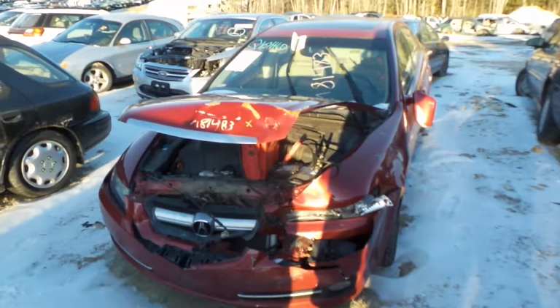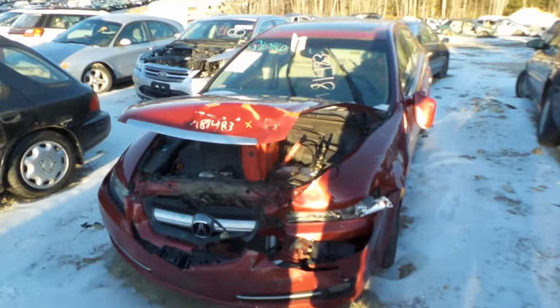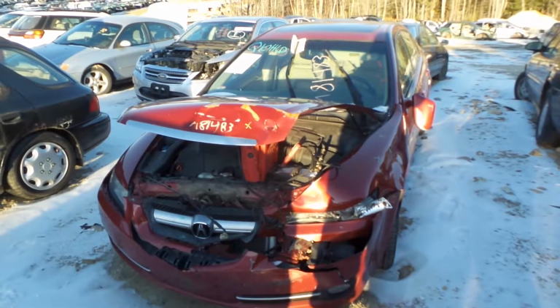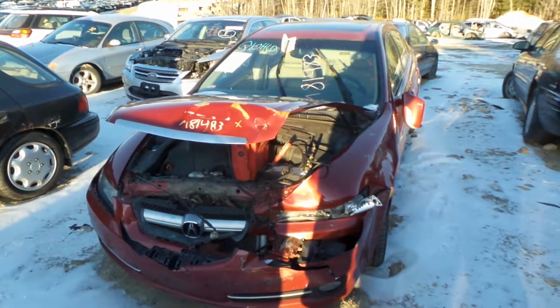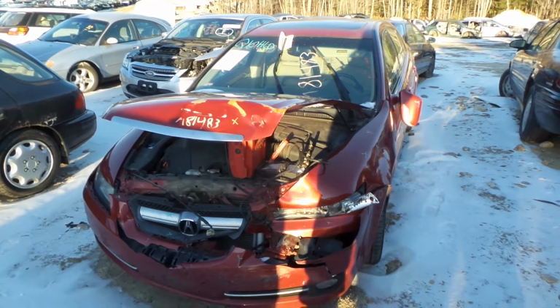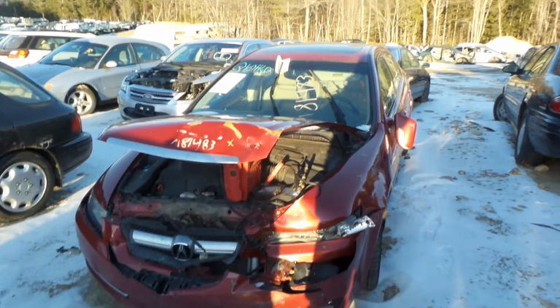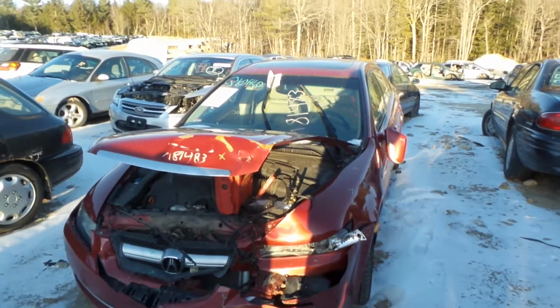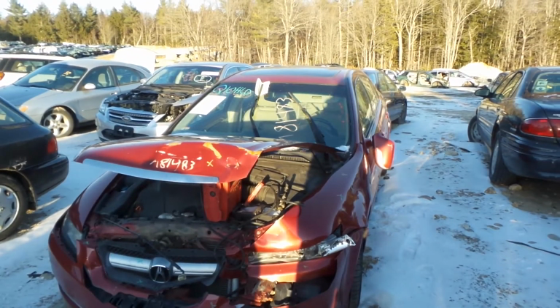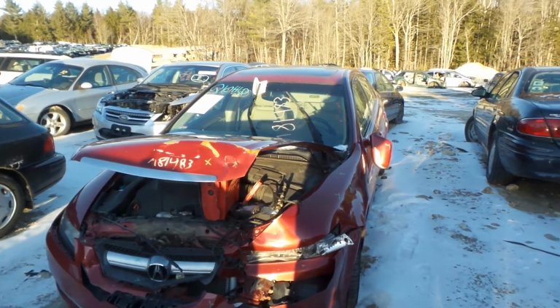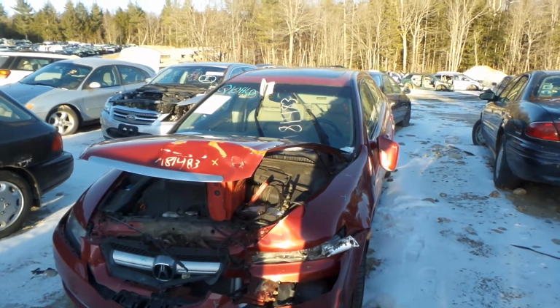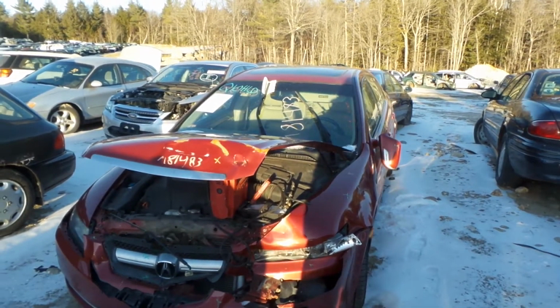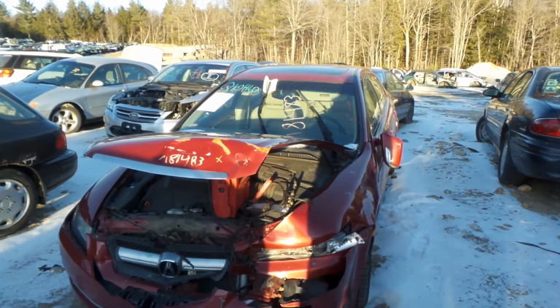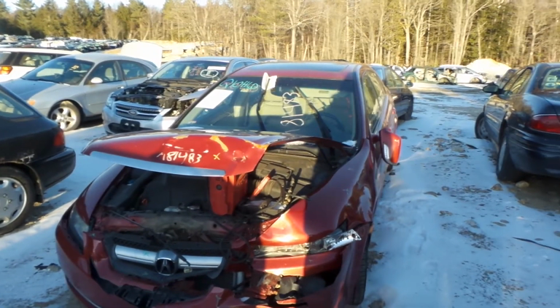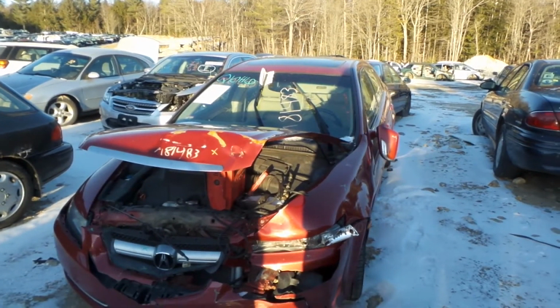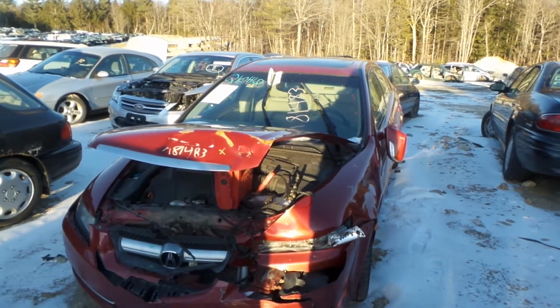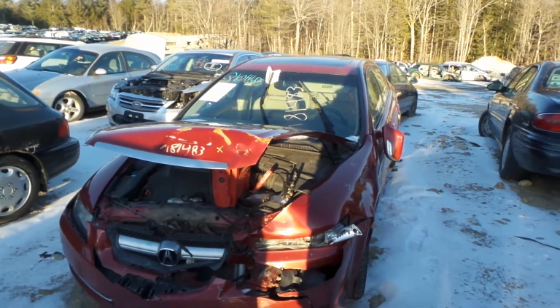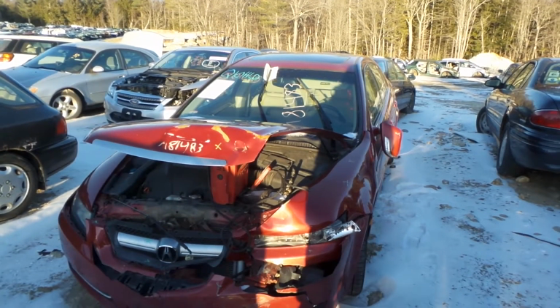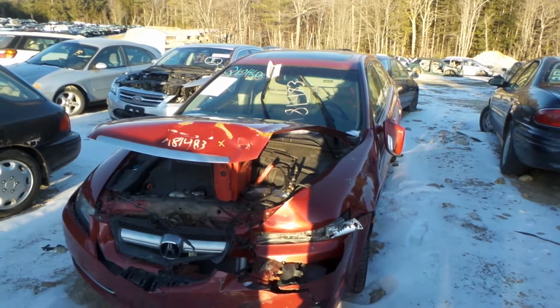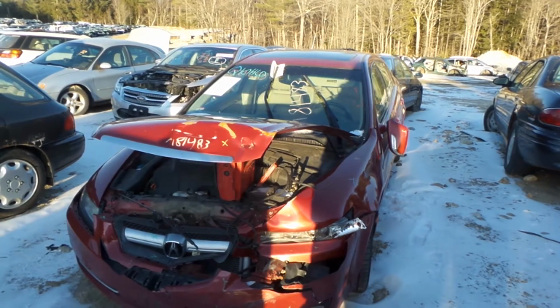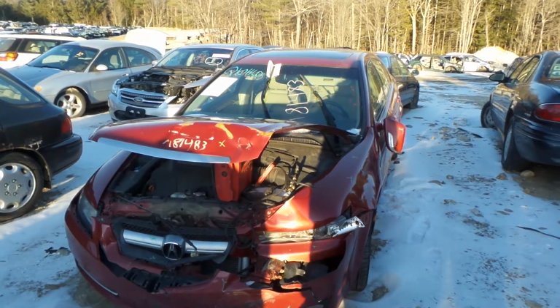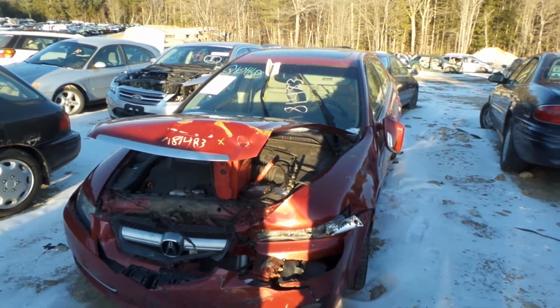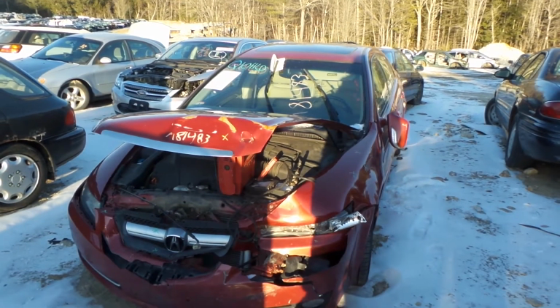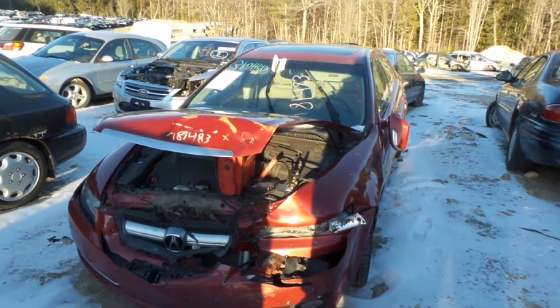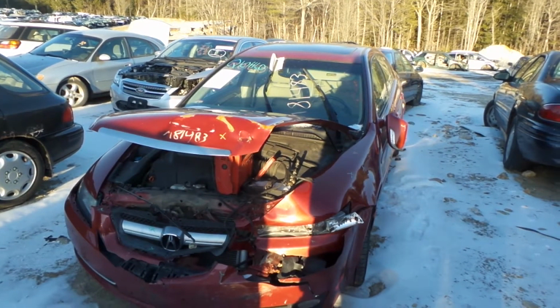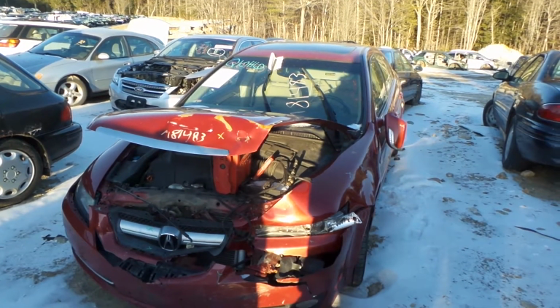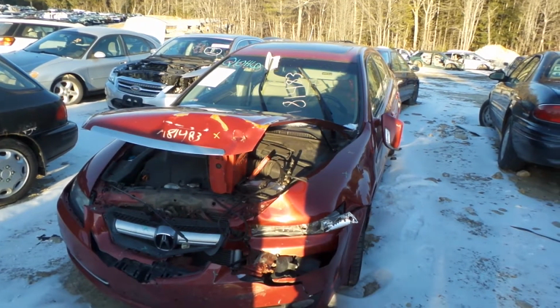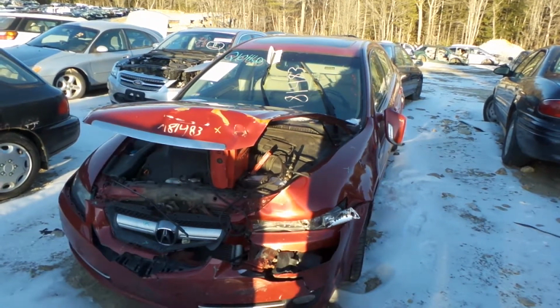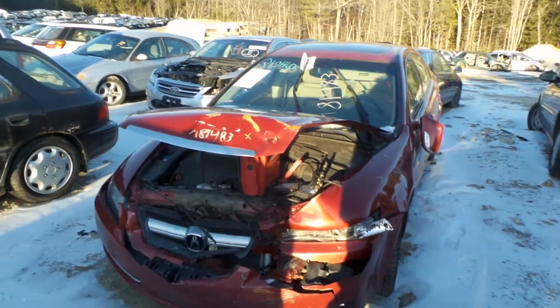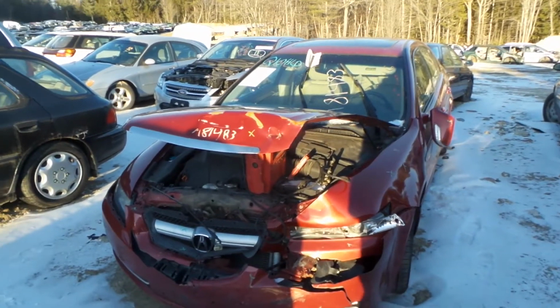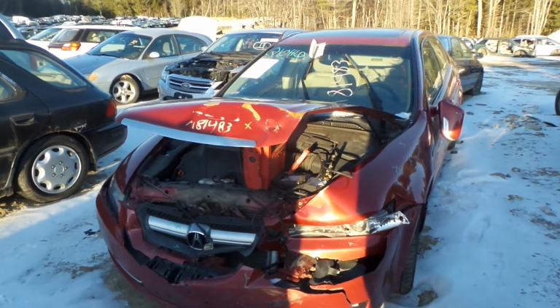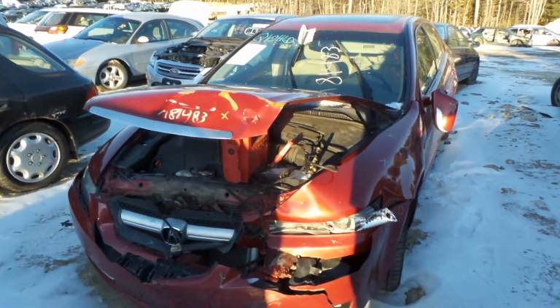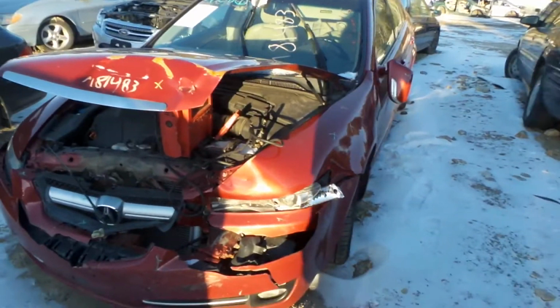Hi, it's Kyle with New England Auto & Truck Recyclers. Today we're parting out a 2007 Acura TL. Stock number is M81483. It has 97K on it.